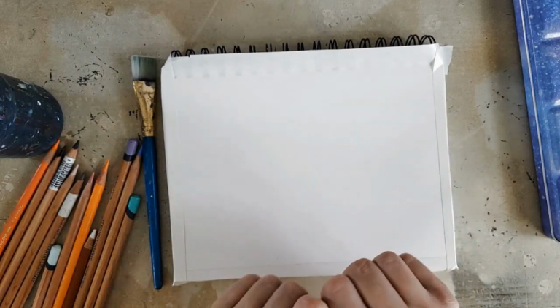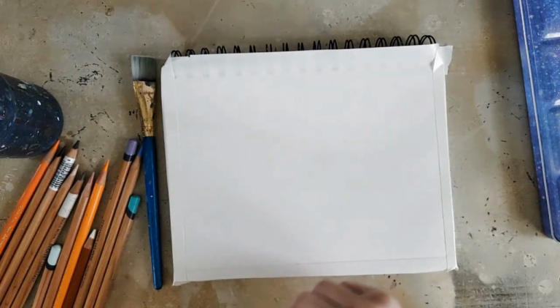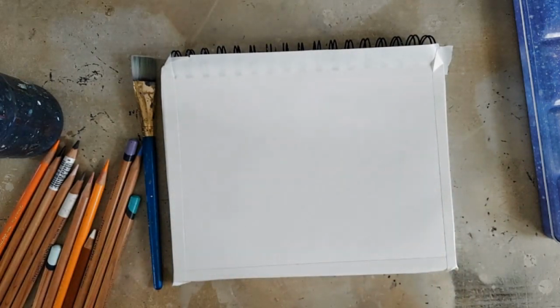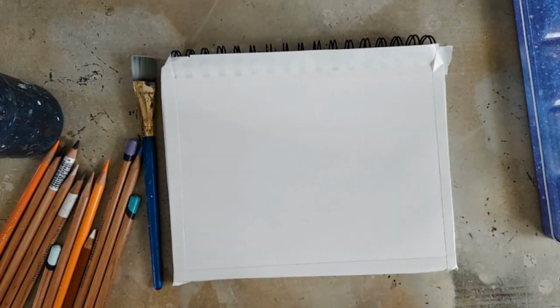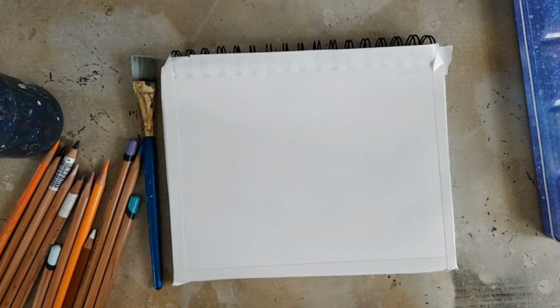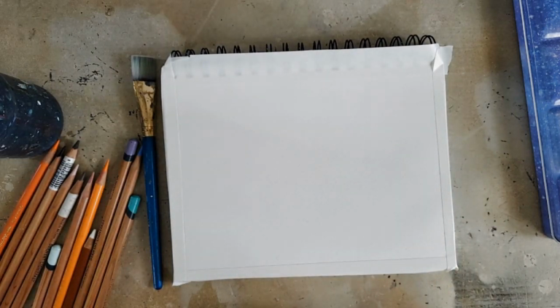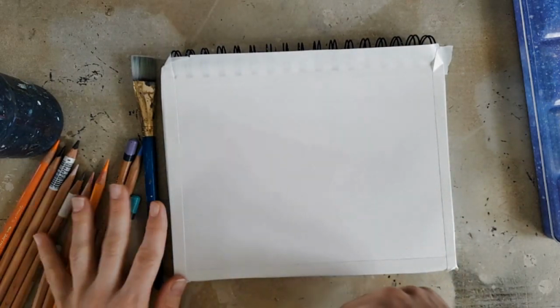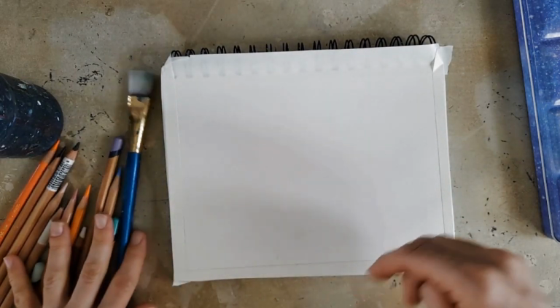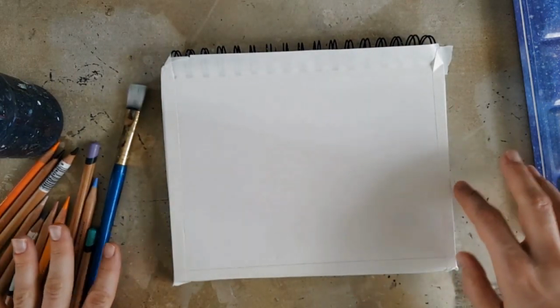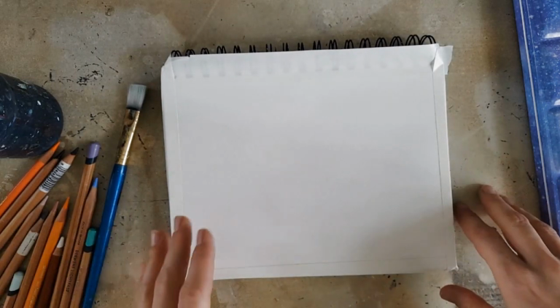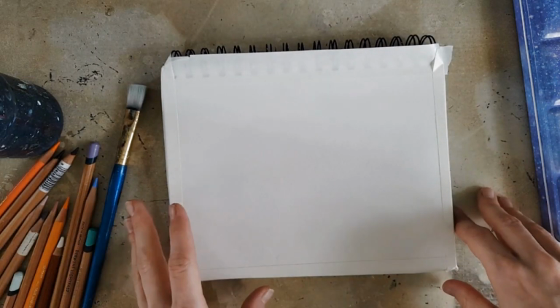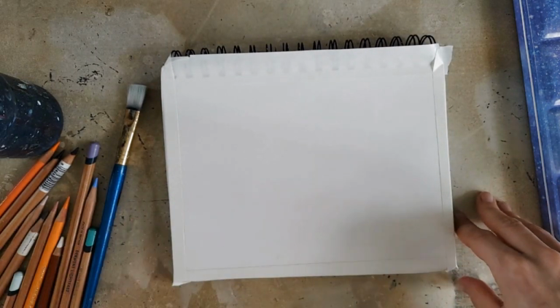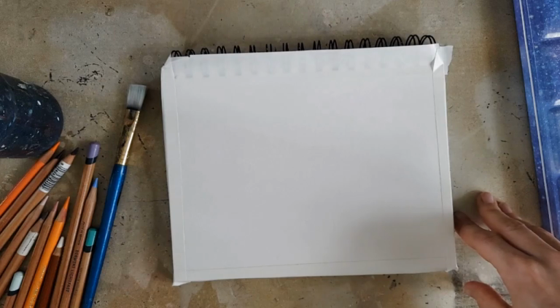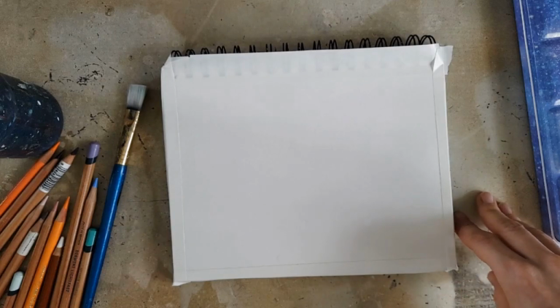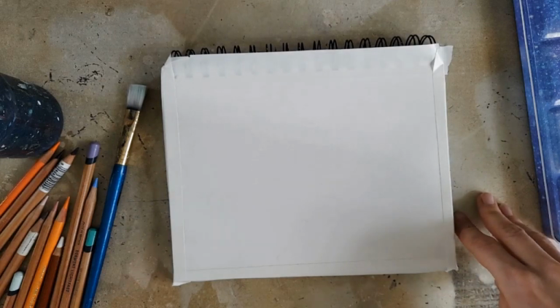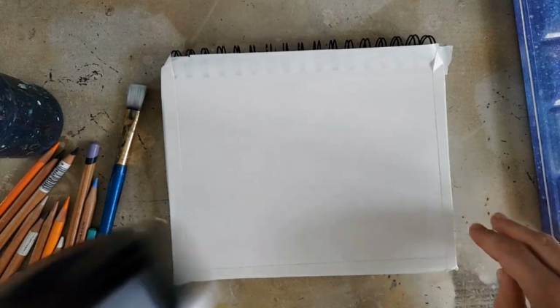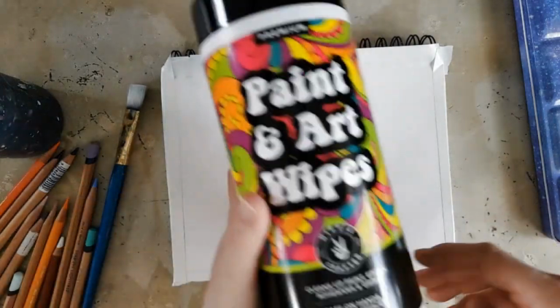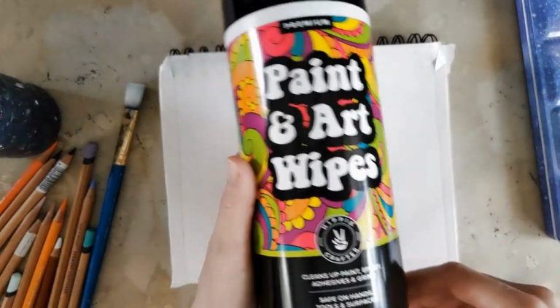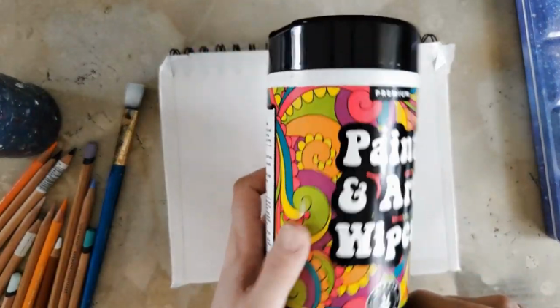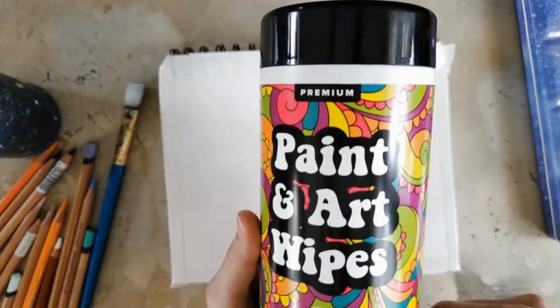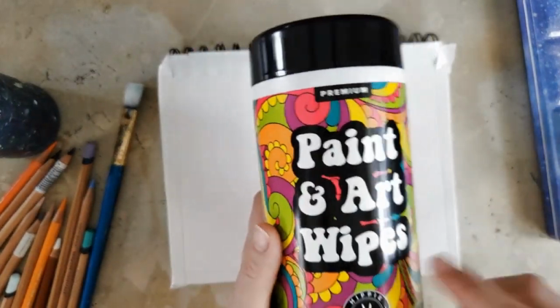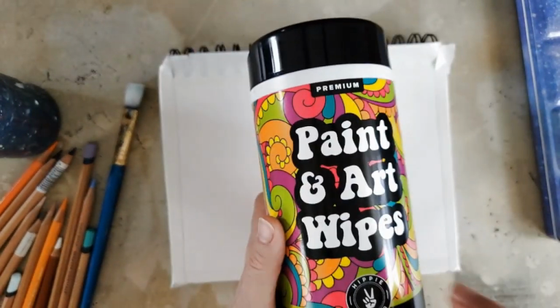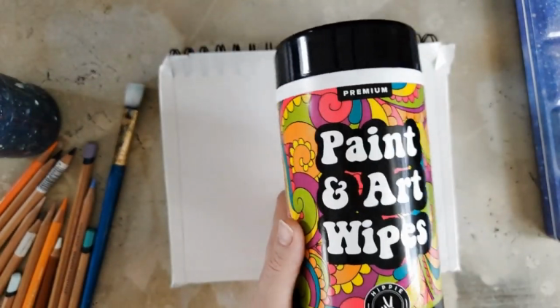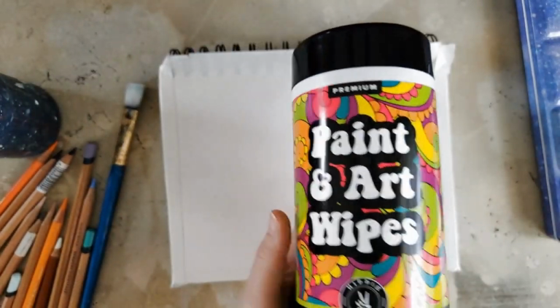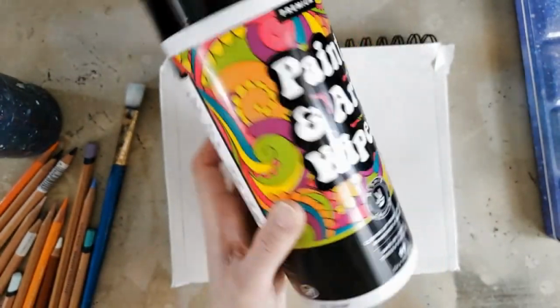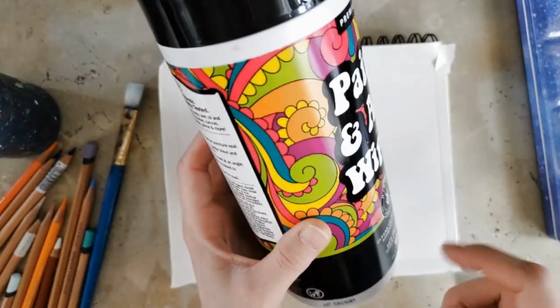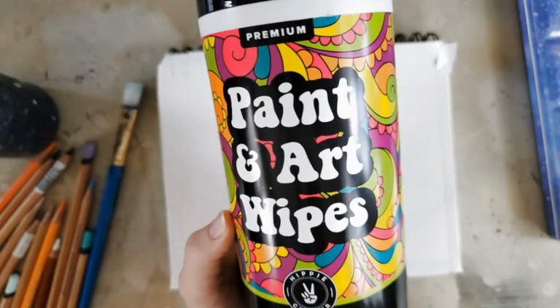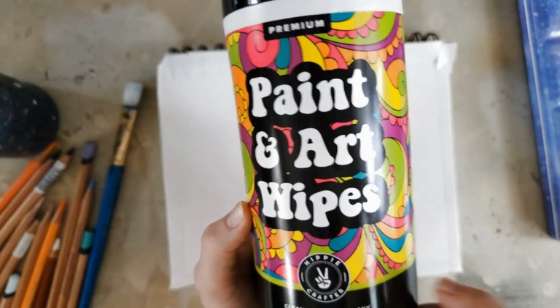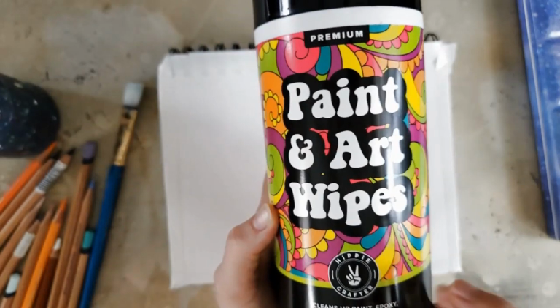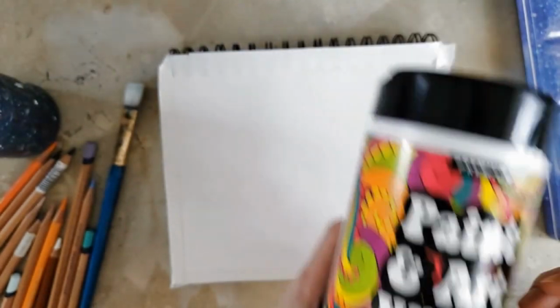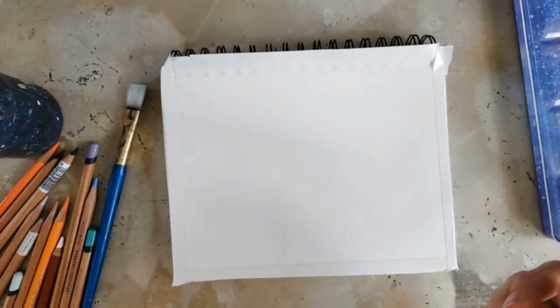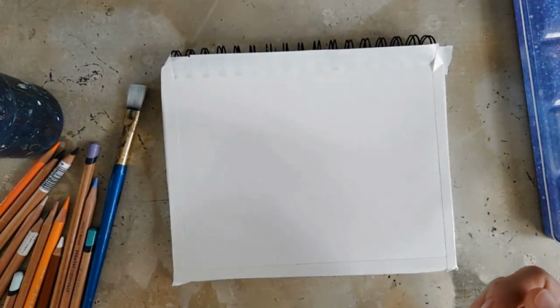Buckle up because it's going to be a fun messy time, and I'm actually kind of hoping I get messy because it'll give me a chance to try out these new art wipes that Hippie Crafter sent me. We'll put these to the test today.